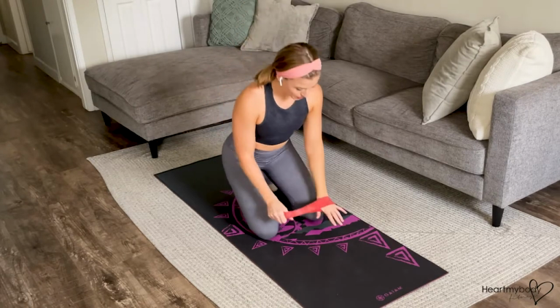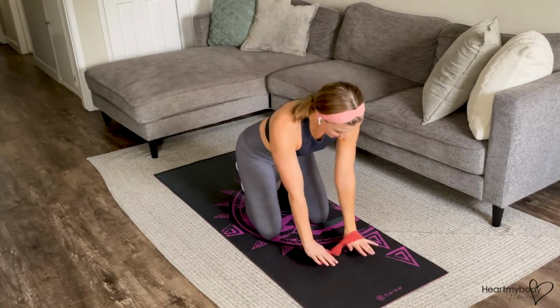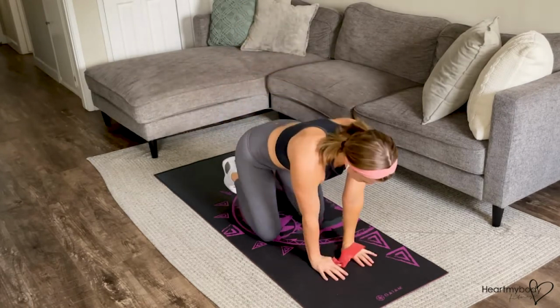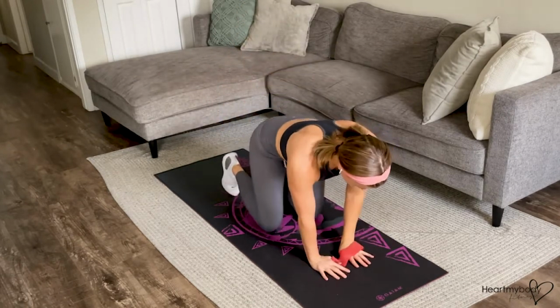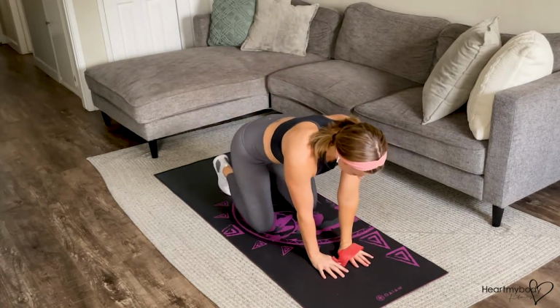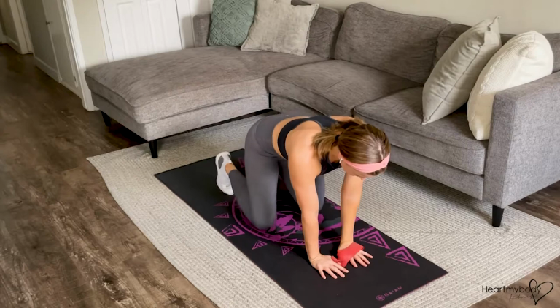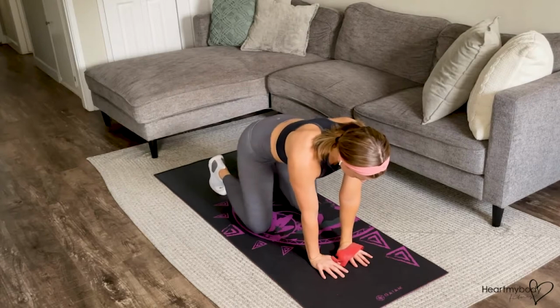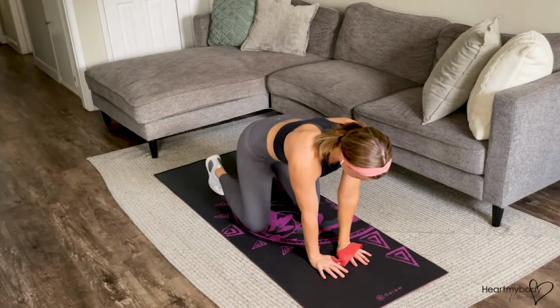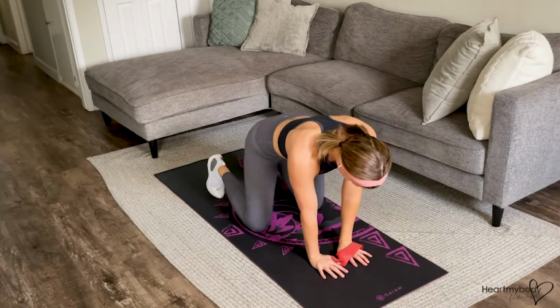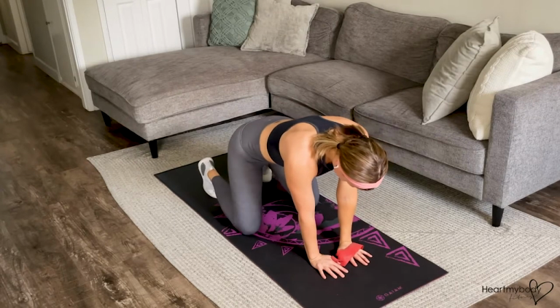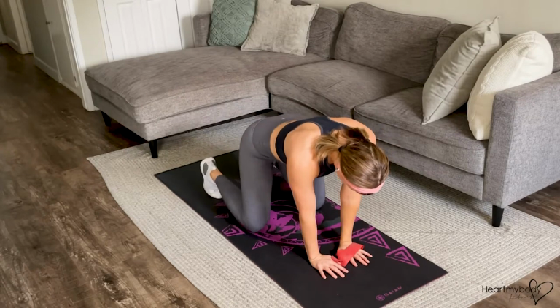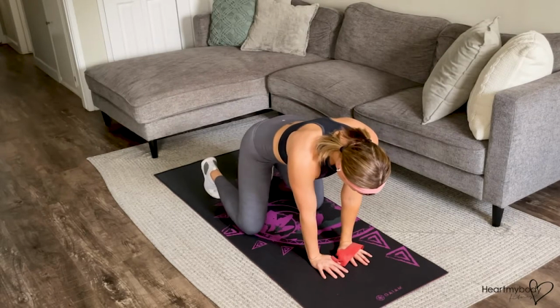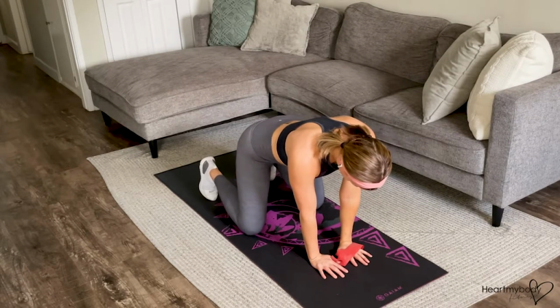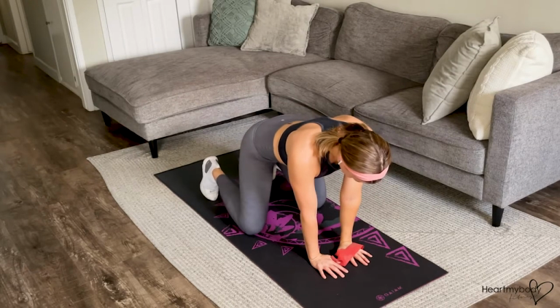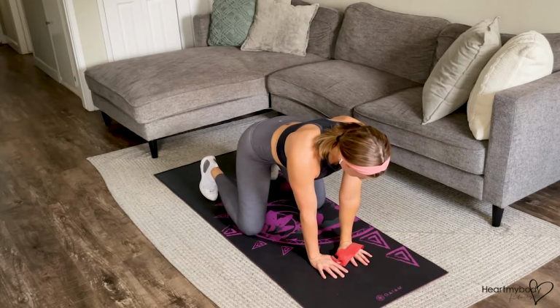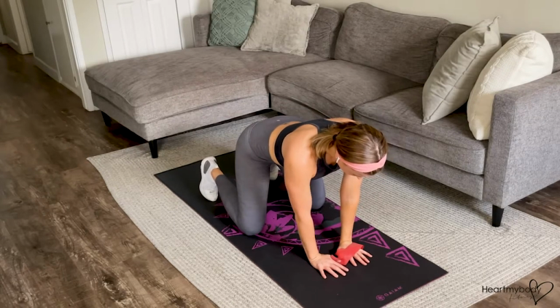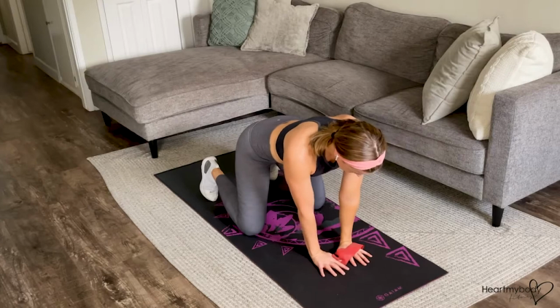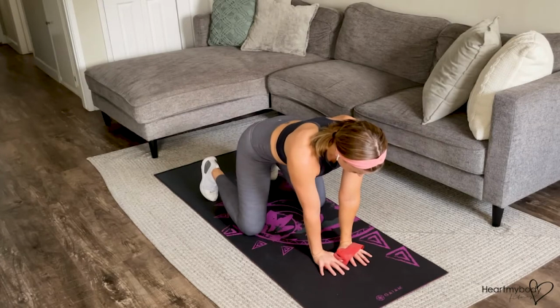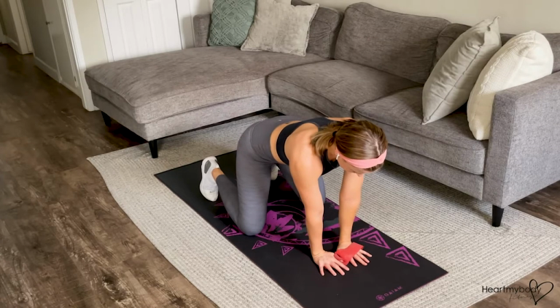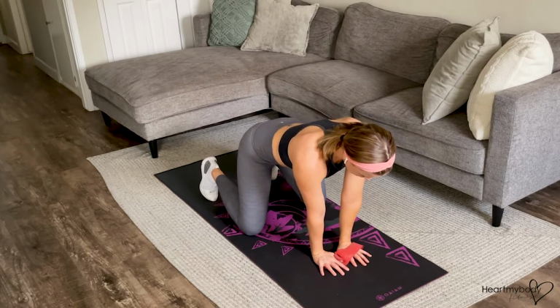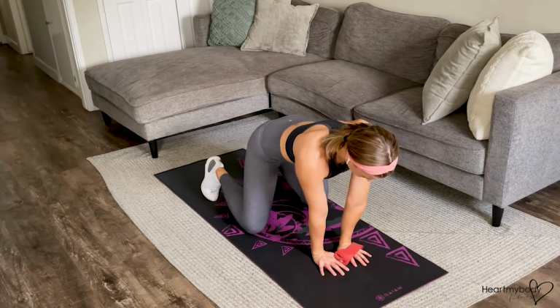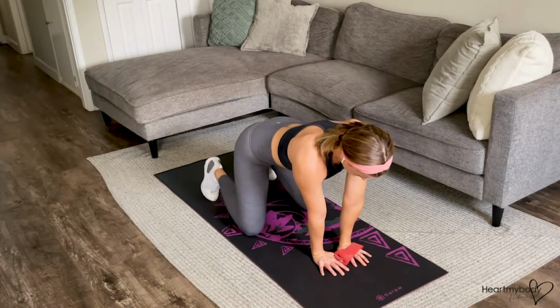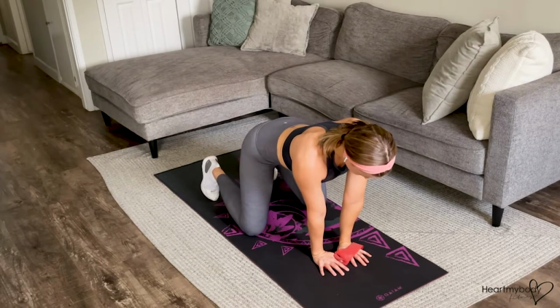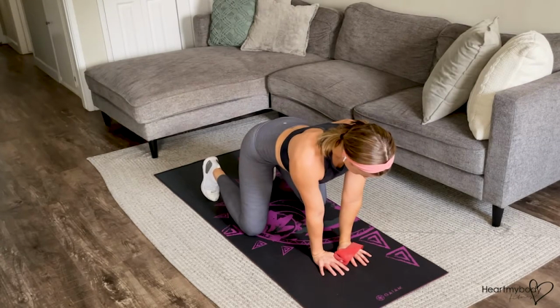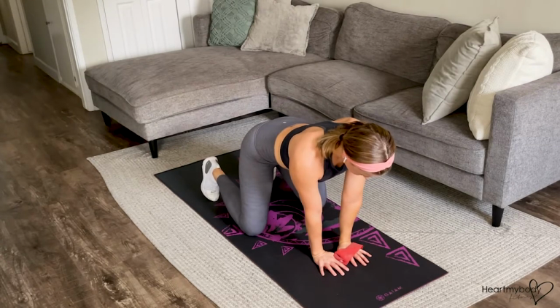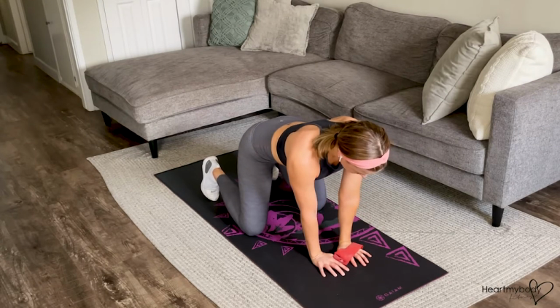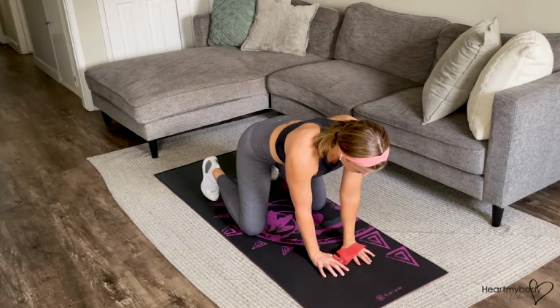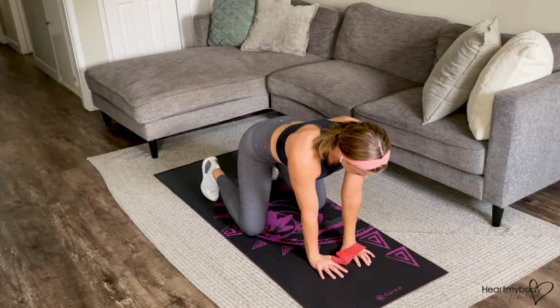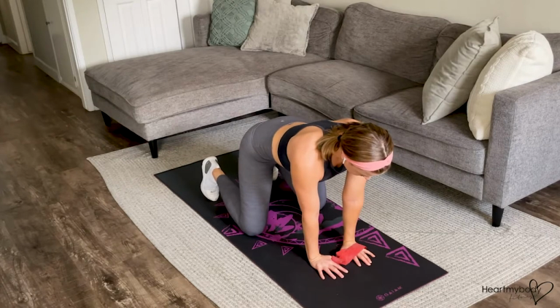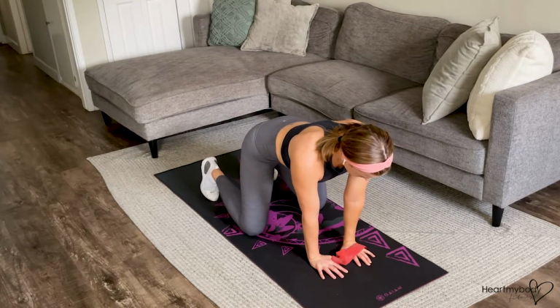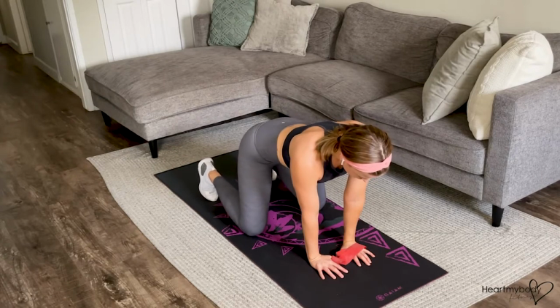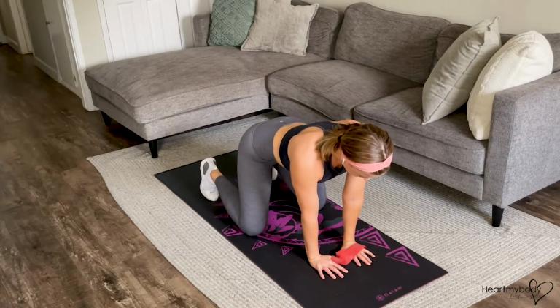Come down into a tabletop position. Separate your knees and feet a little bit wider than your hips, and your hands closer together than shoulder width apart. From here, keep a nice neutral spine.